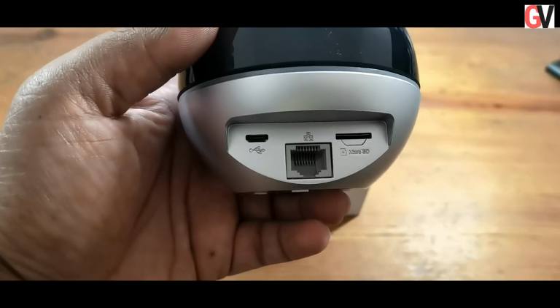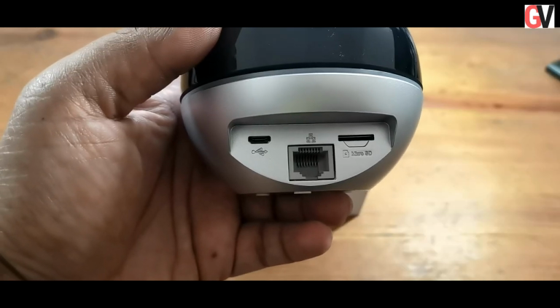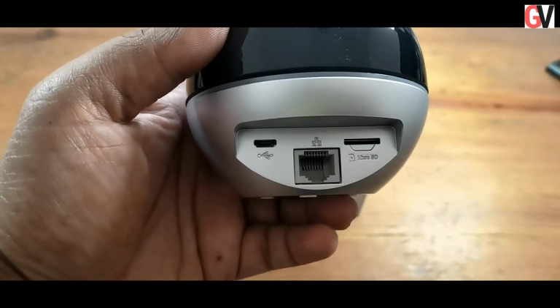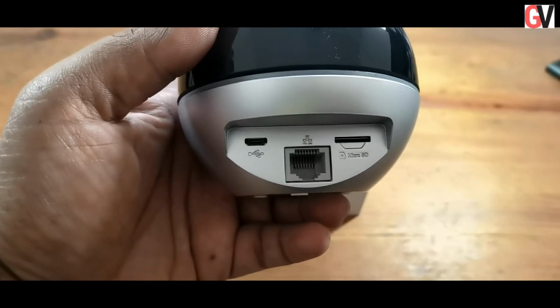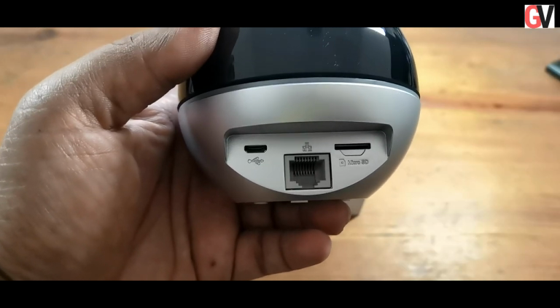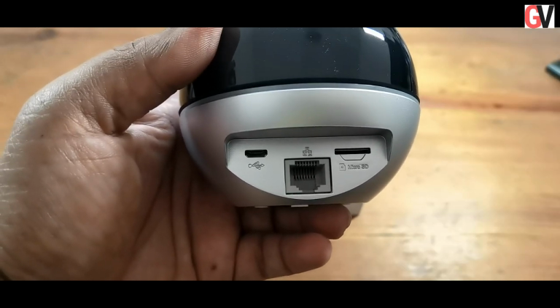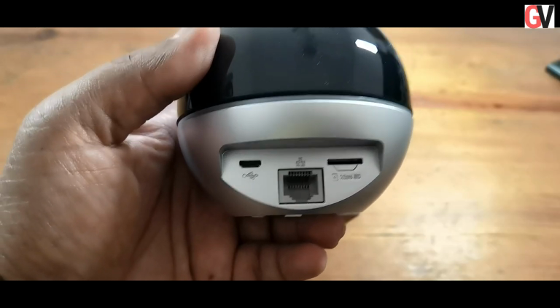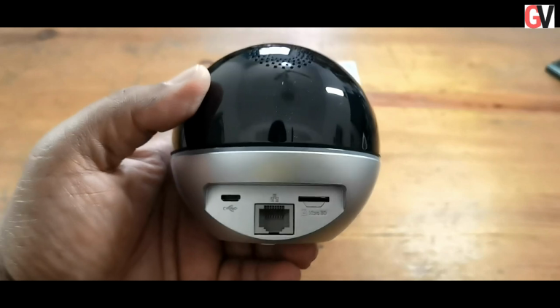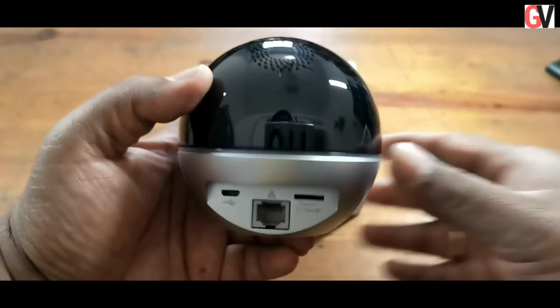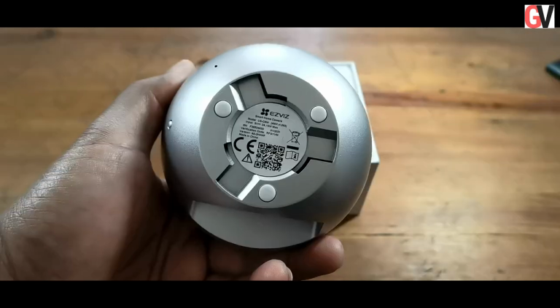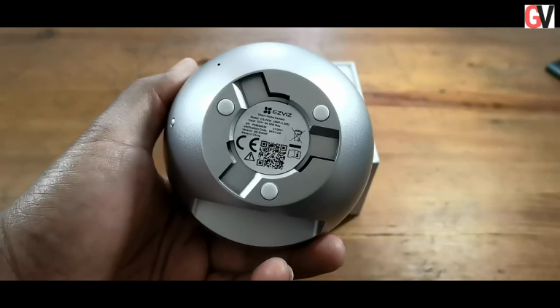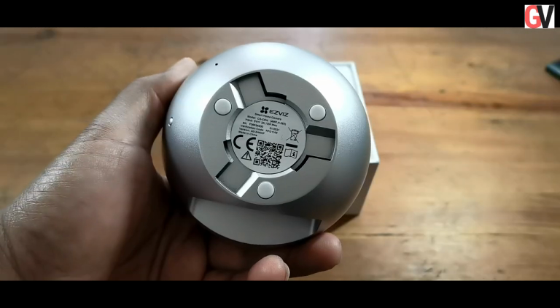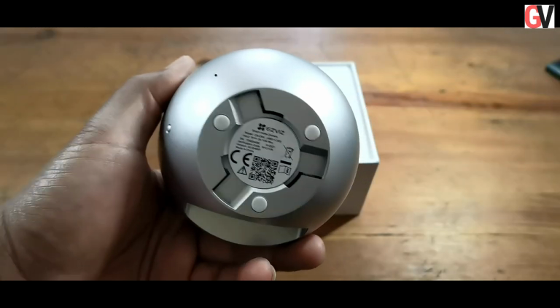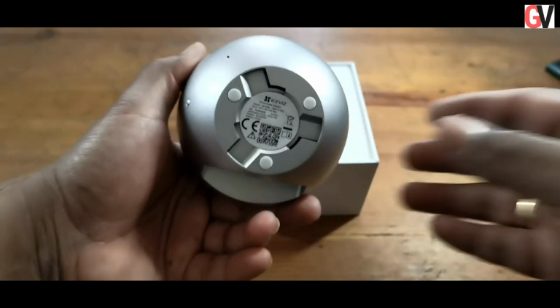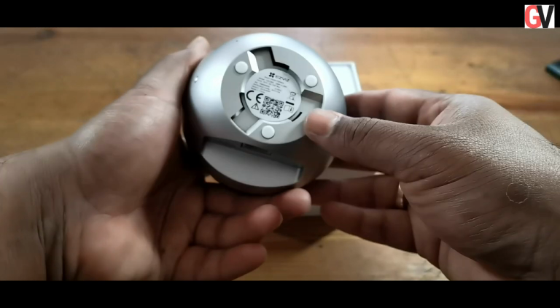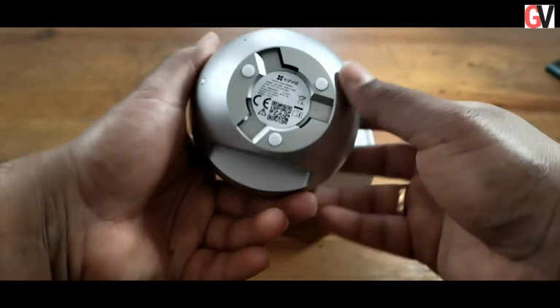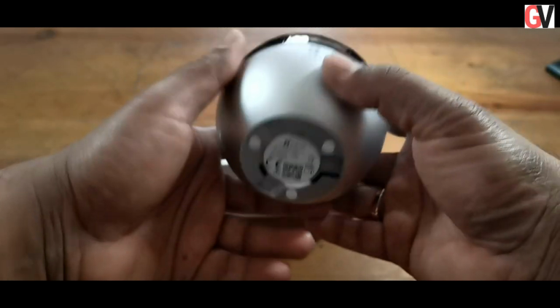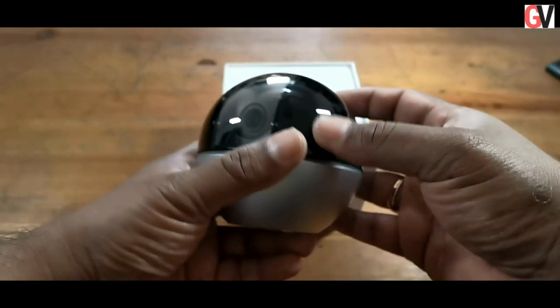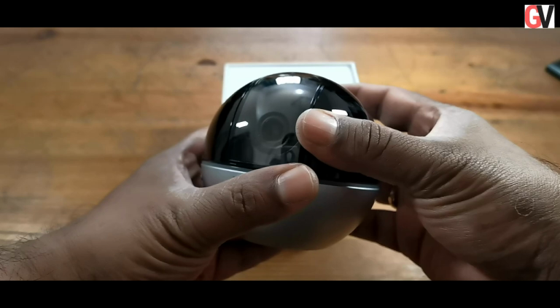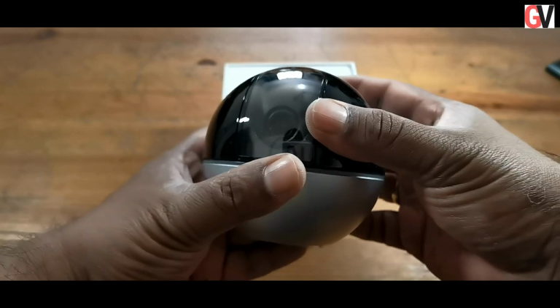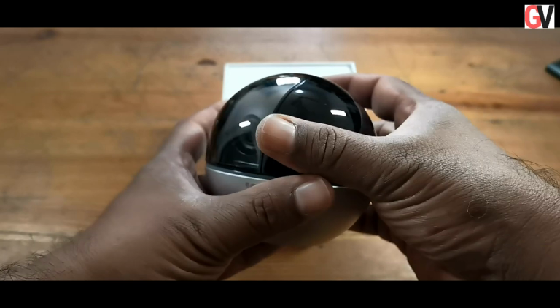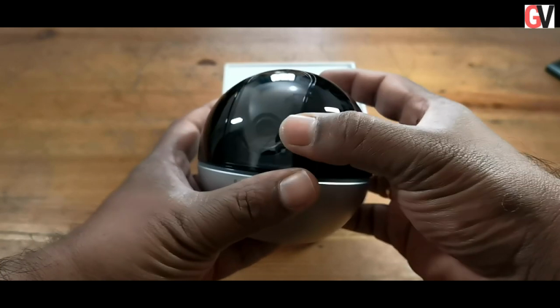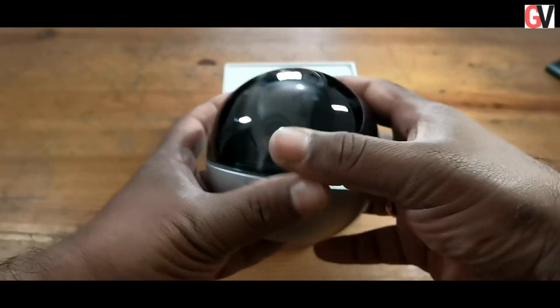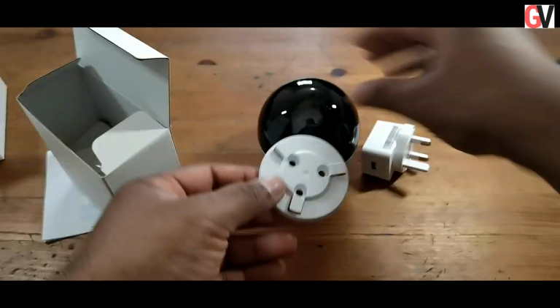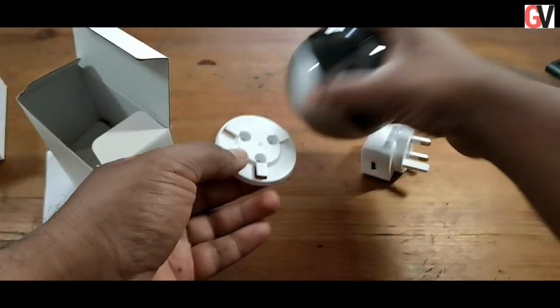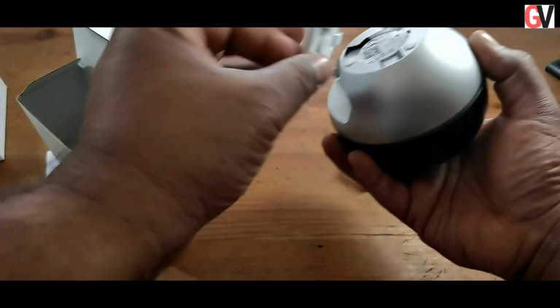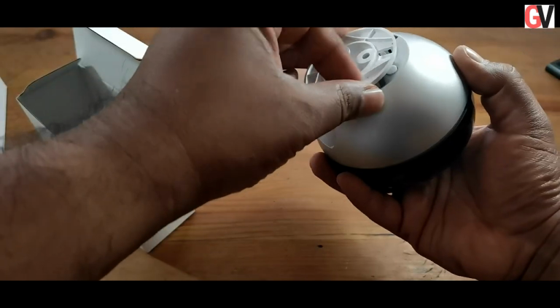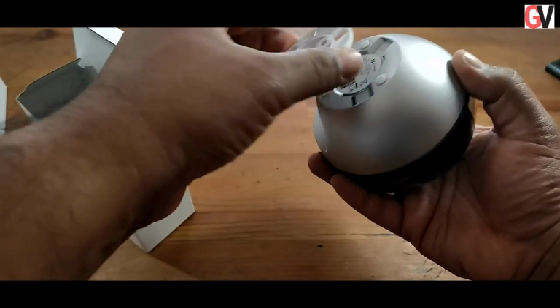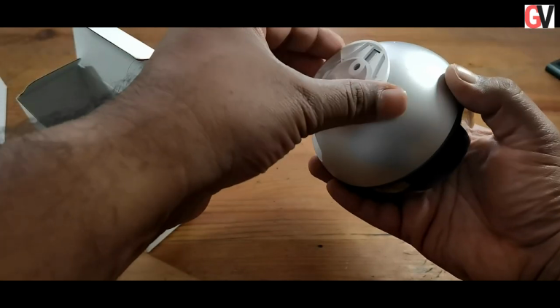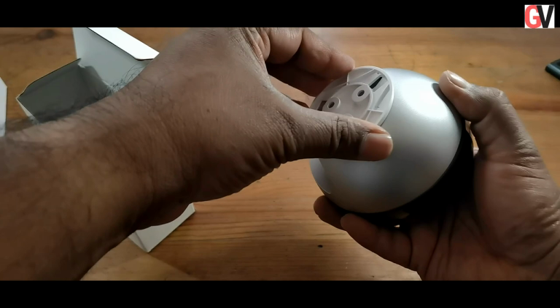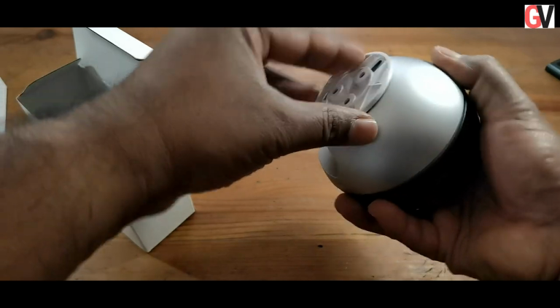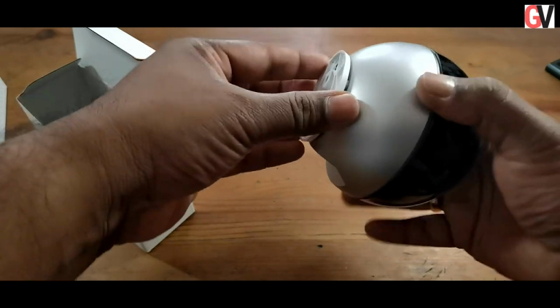At the back of the device you get one micro USB port for powering it up, a LAN port for connecting it to your network, and a micro SD card slot that takes memory cards with storage capacities of up to 256 GB. On the bottom of the device you get a bracket that helps you mount the camera to a ceiling.